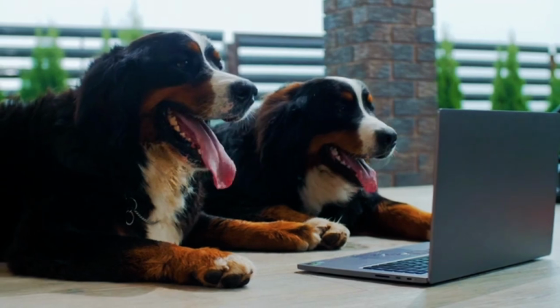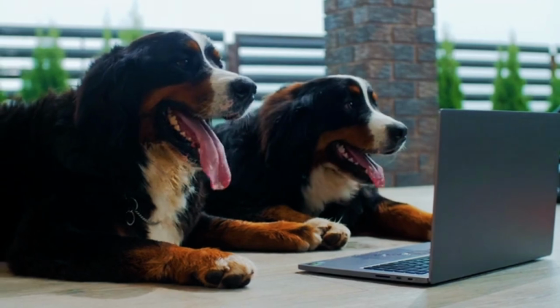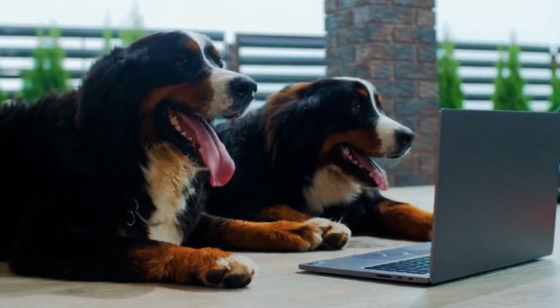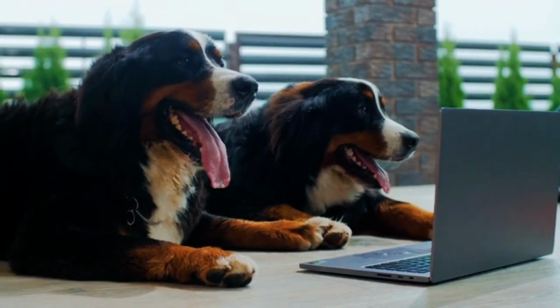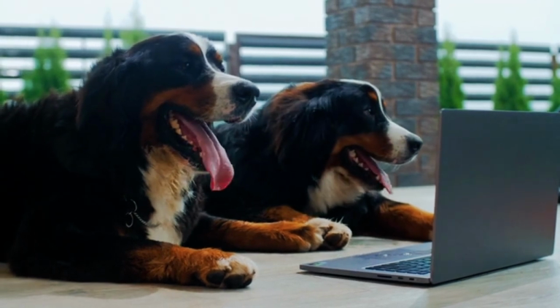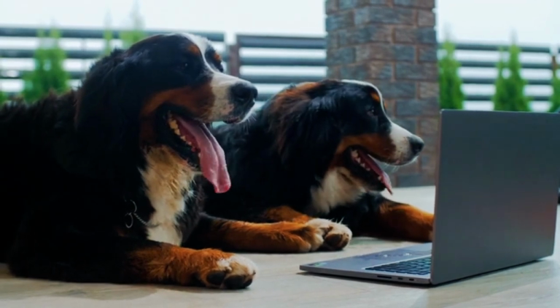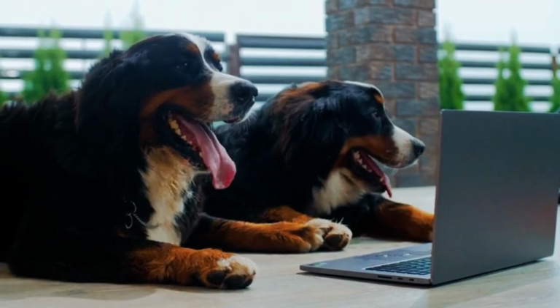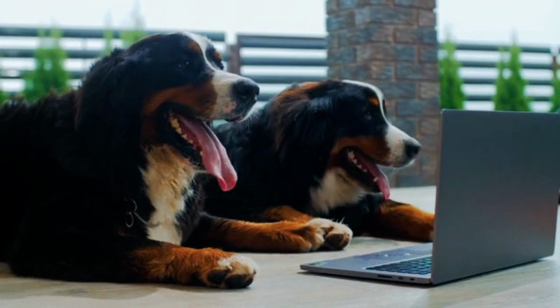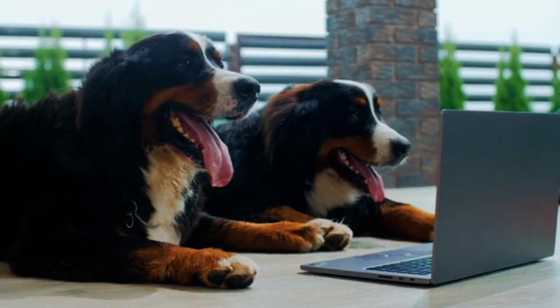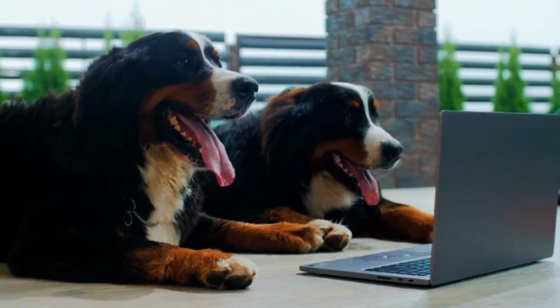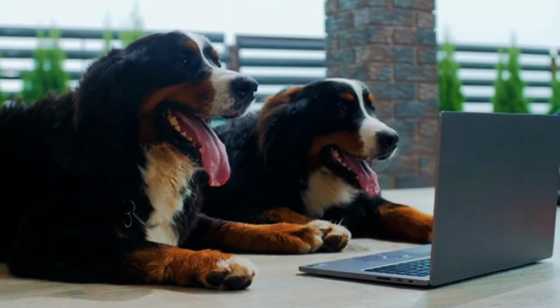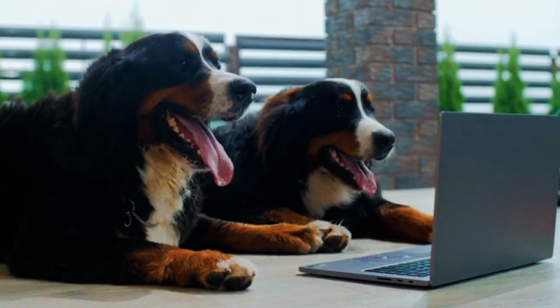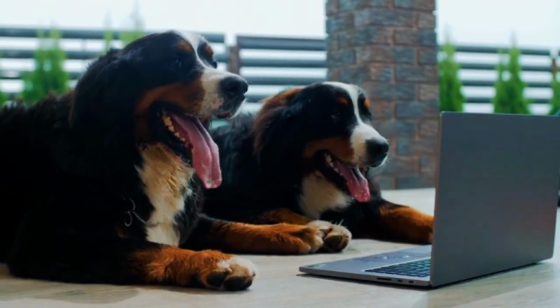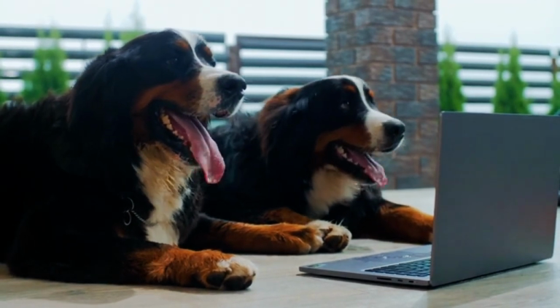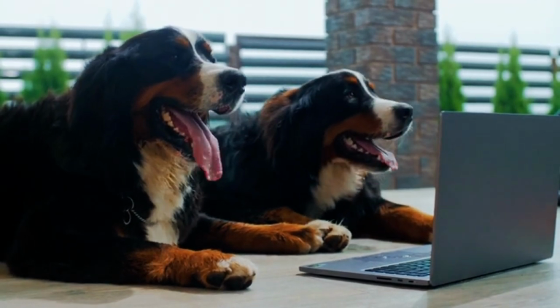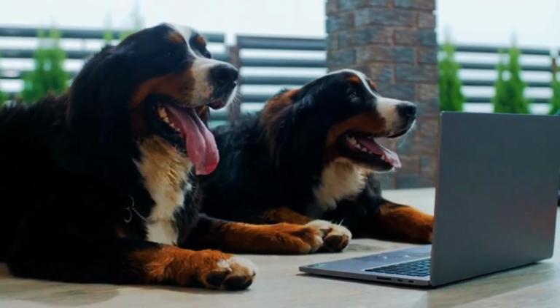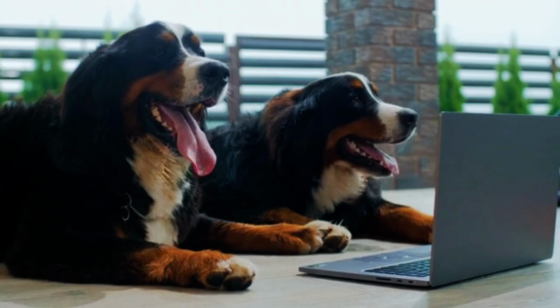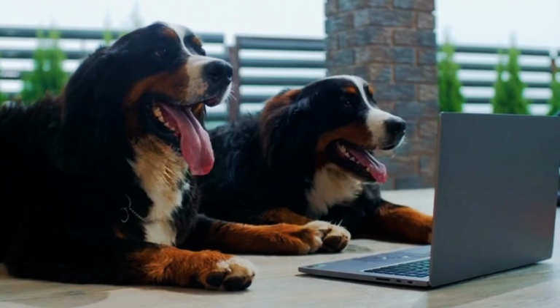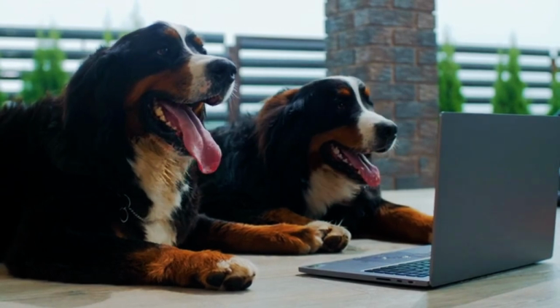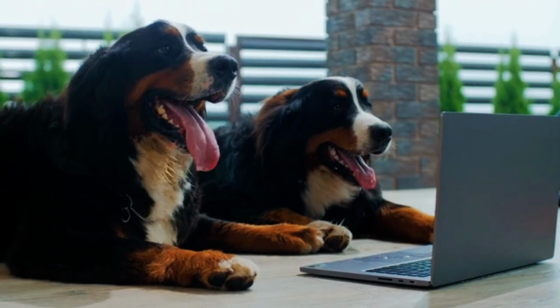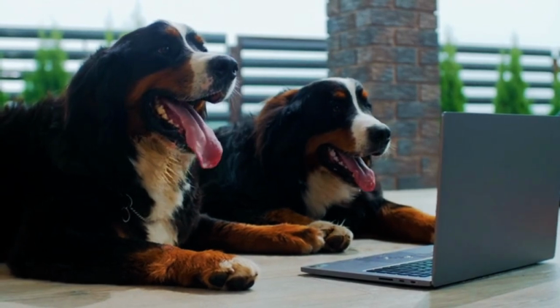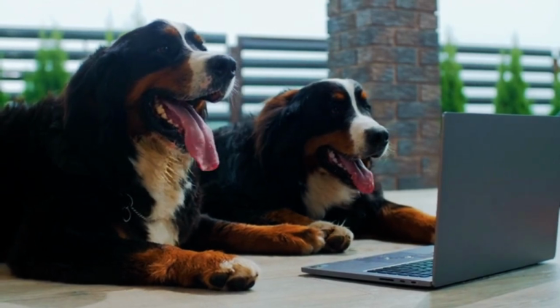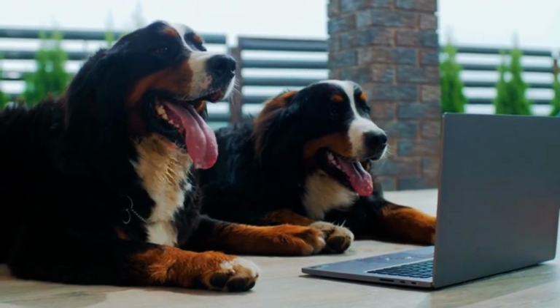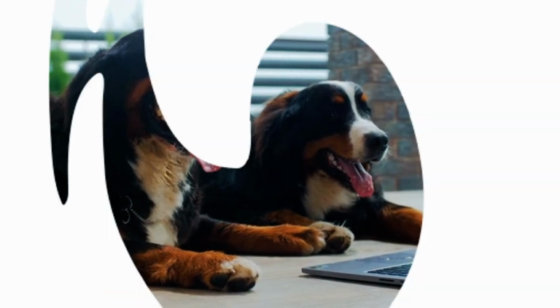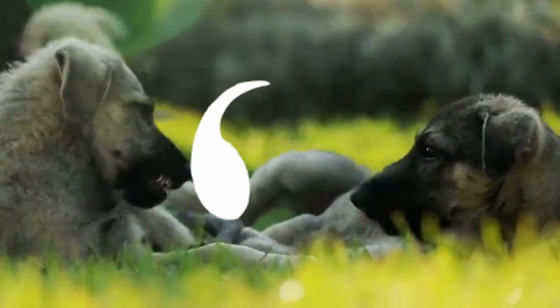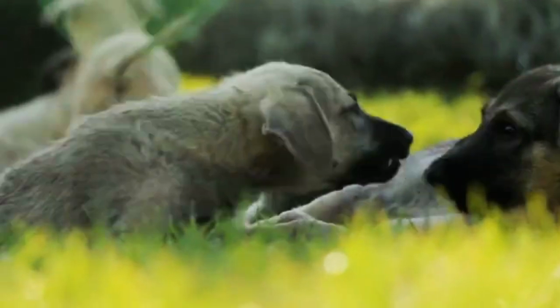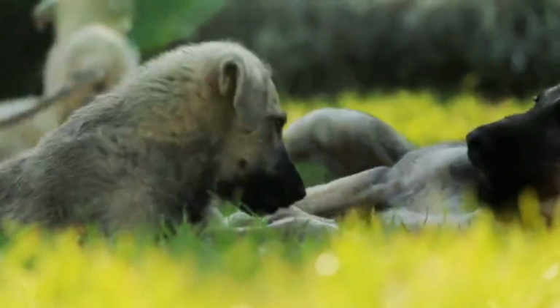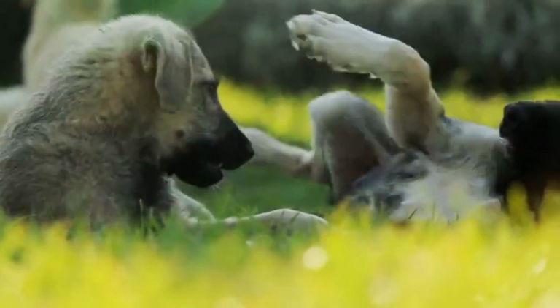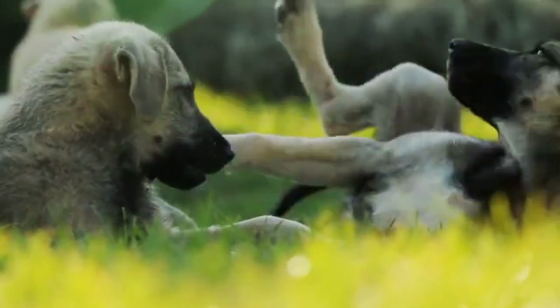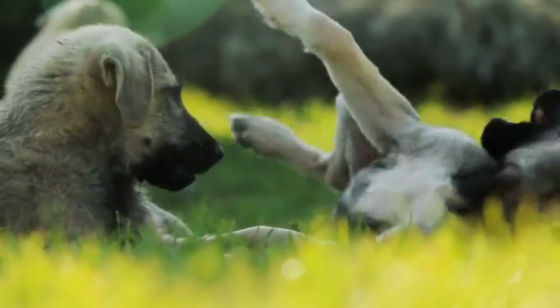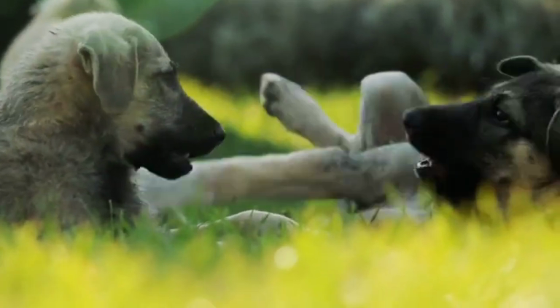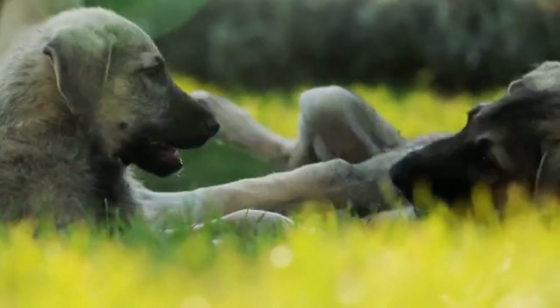If you are a dog owner who's thinking about bringing a new furry friend into your home, this video is for you. Let's dive in.